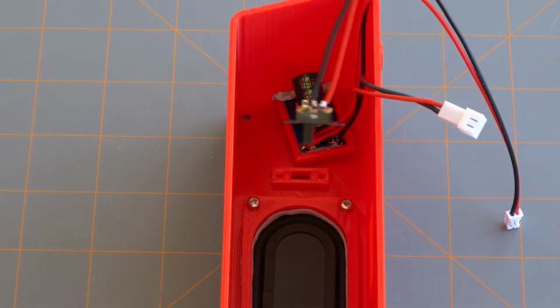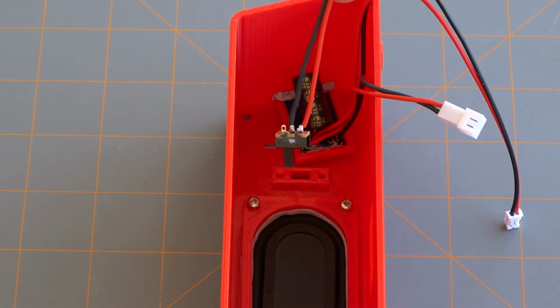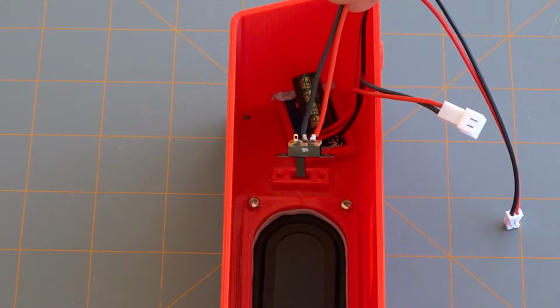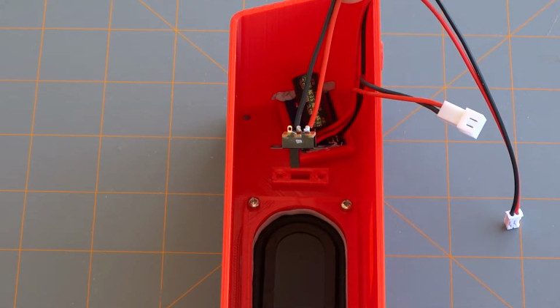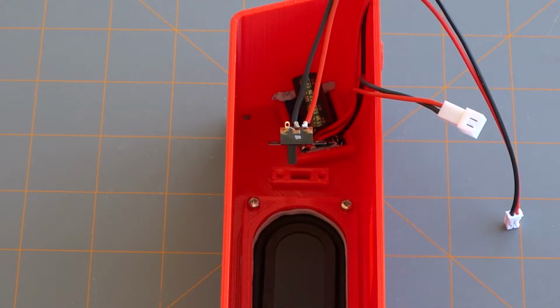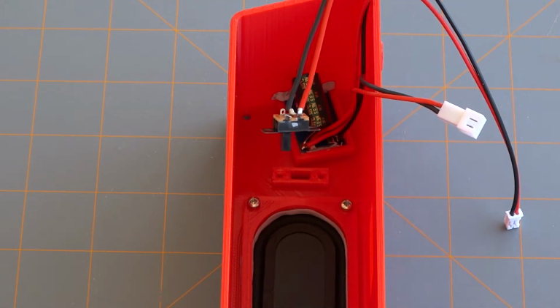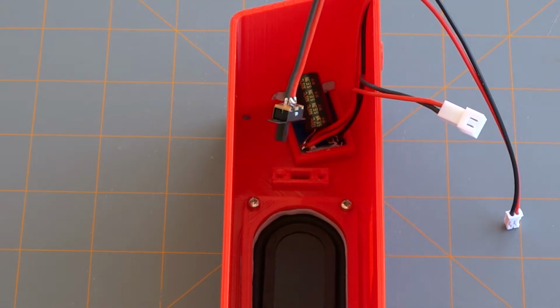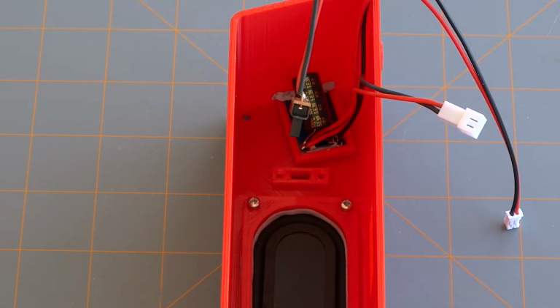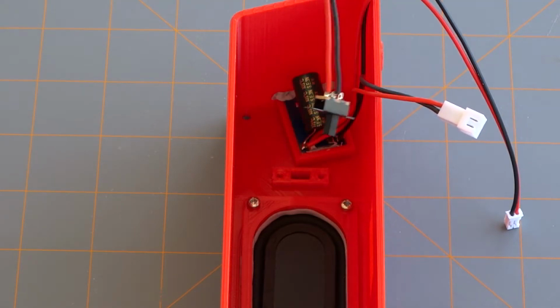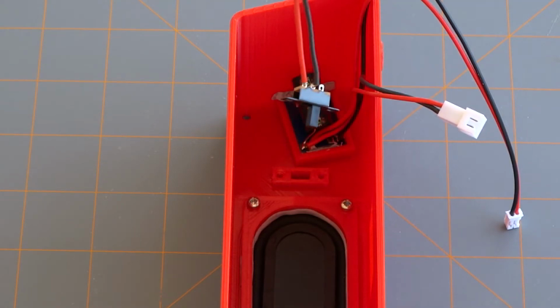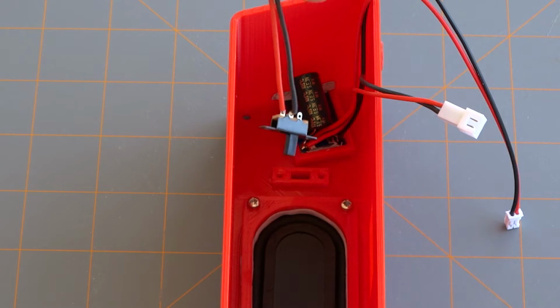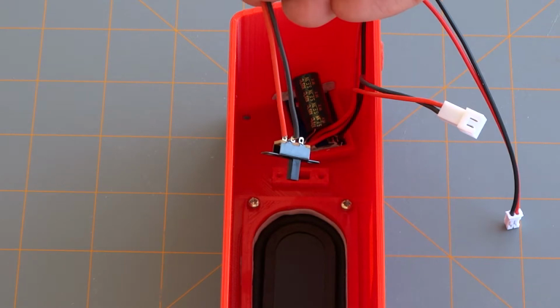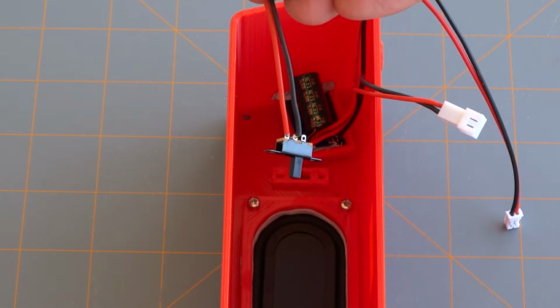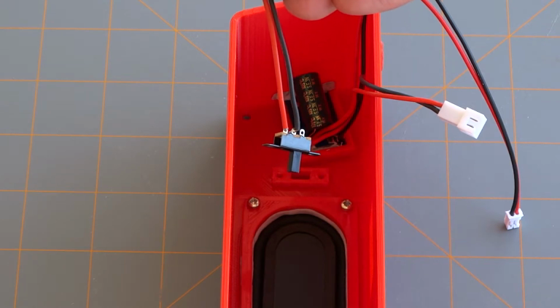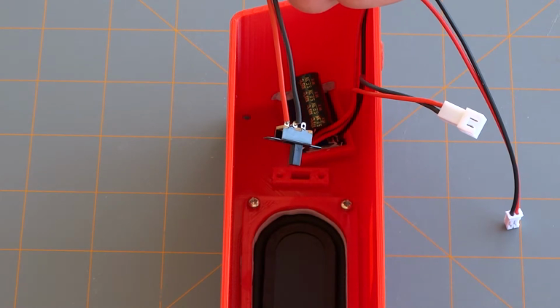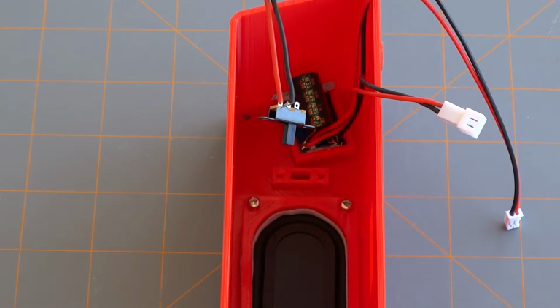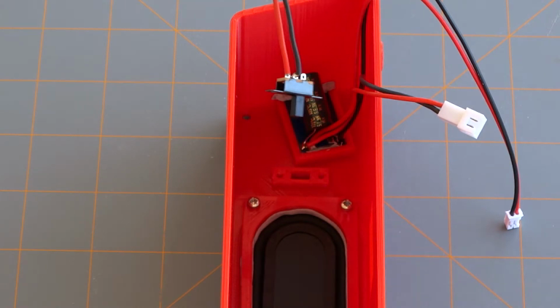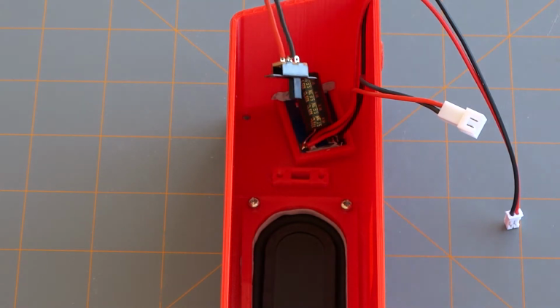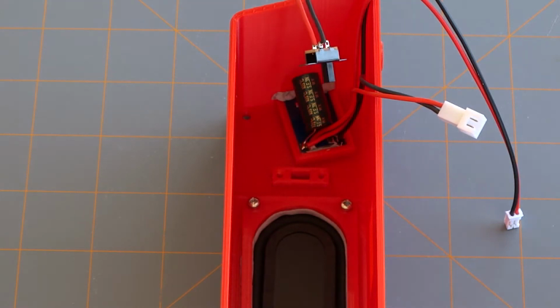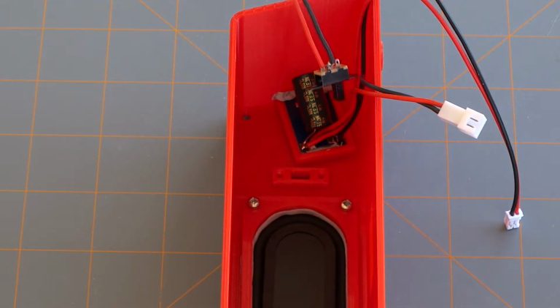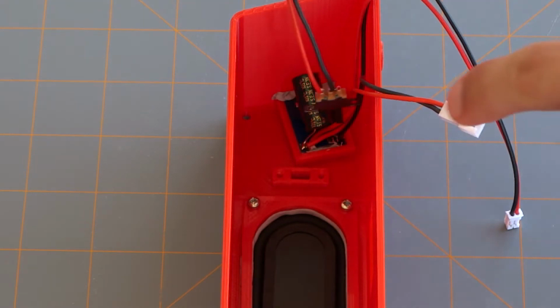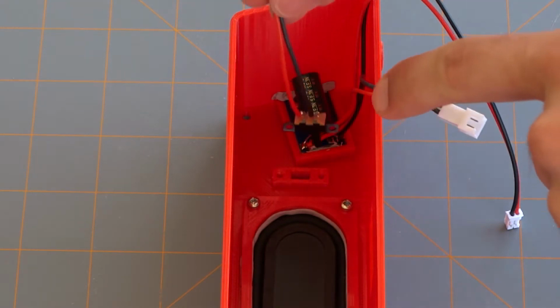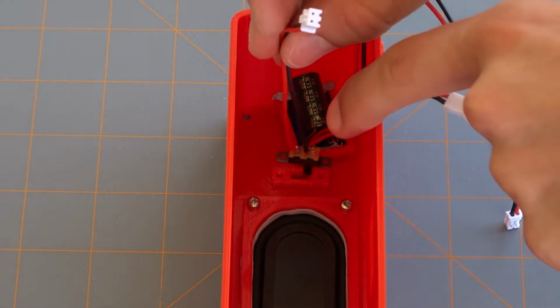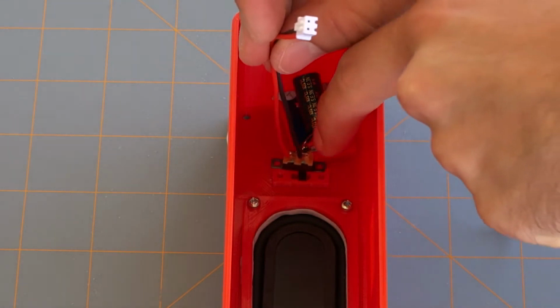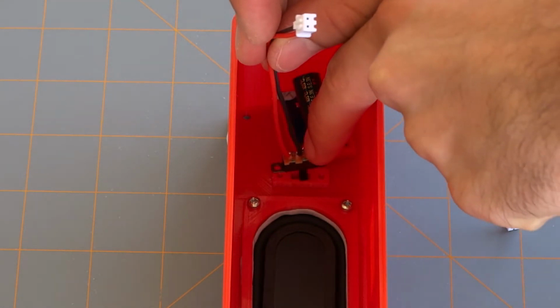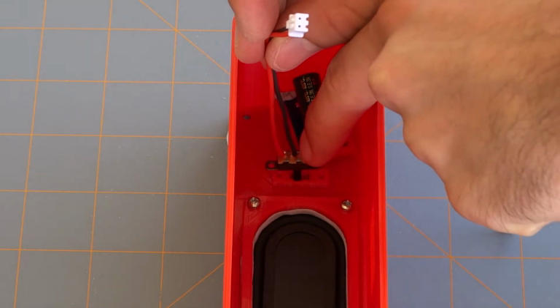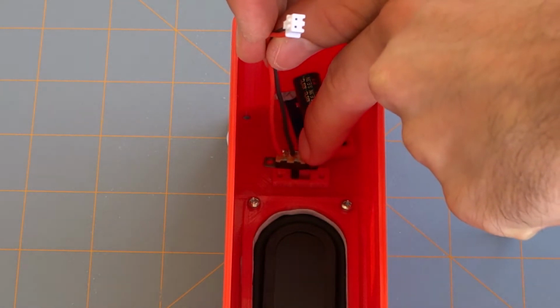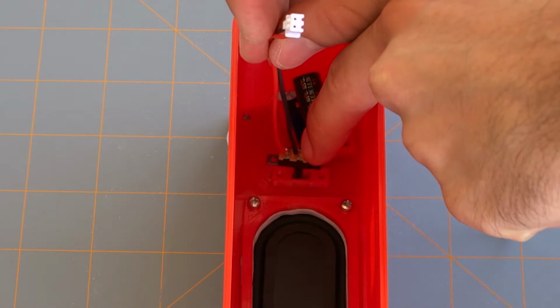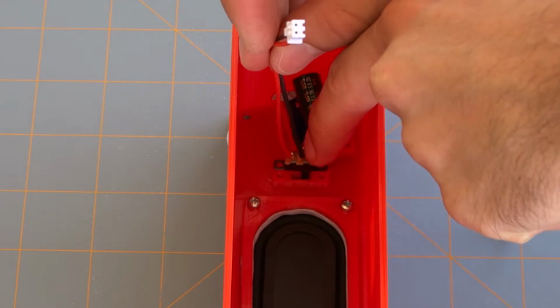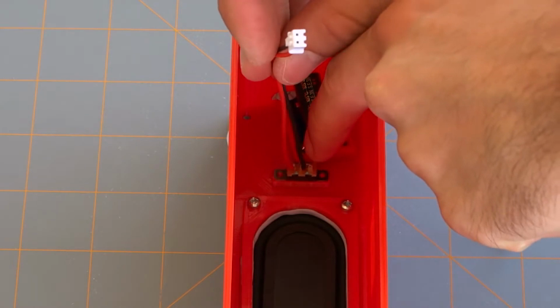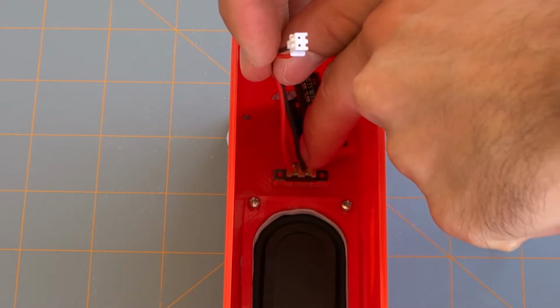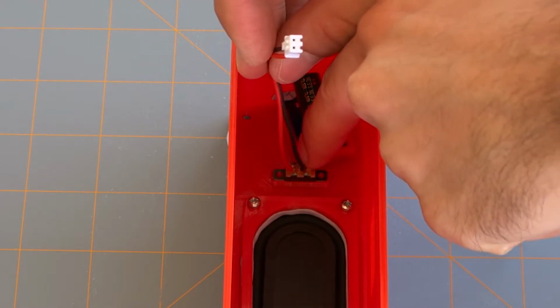Whichever way the red cable faces on your switch is the direction you'll flick the switch to turn it on. If the red cable is at the top, you'll flick the switch up to turn it on.